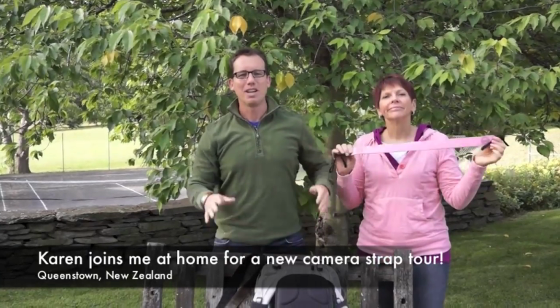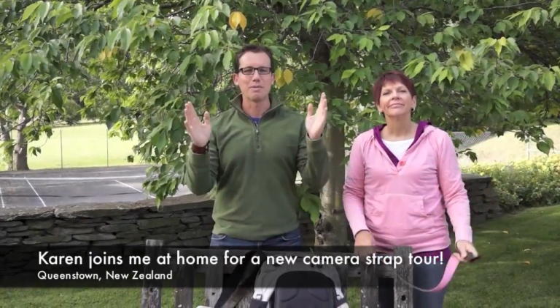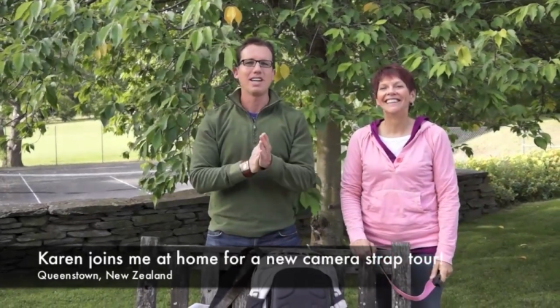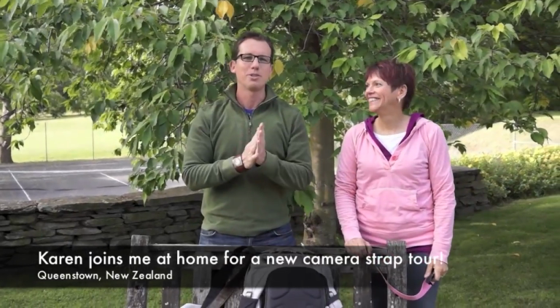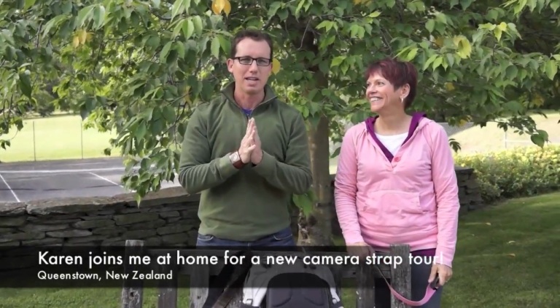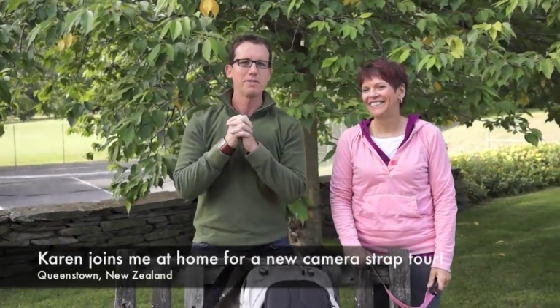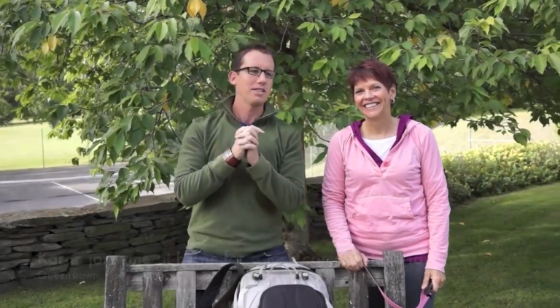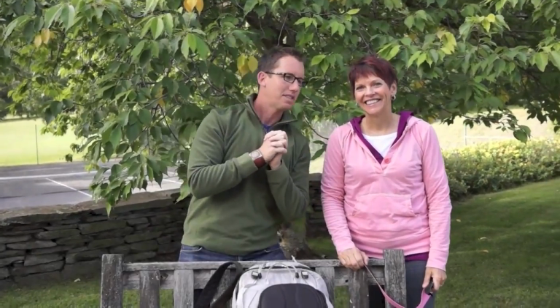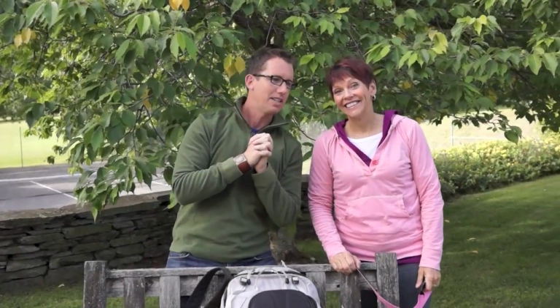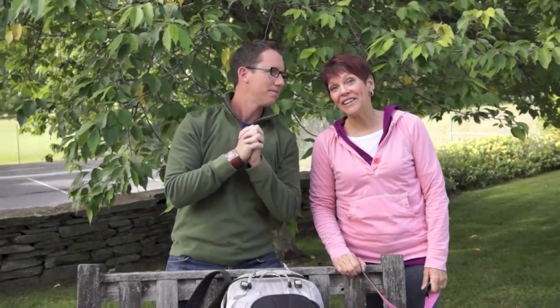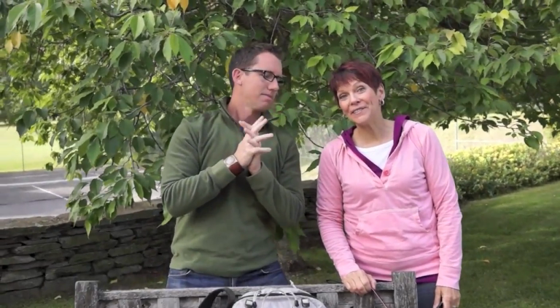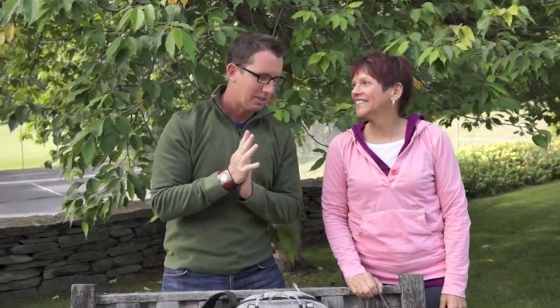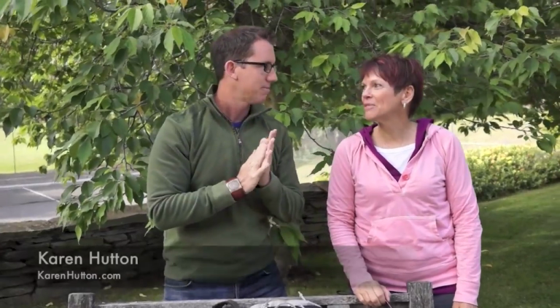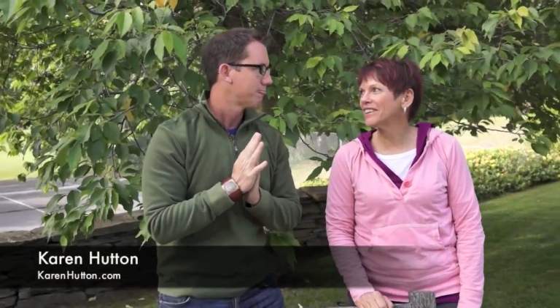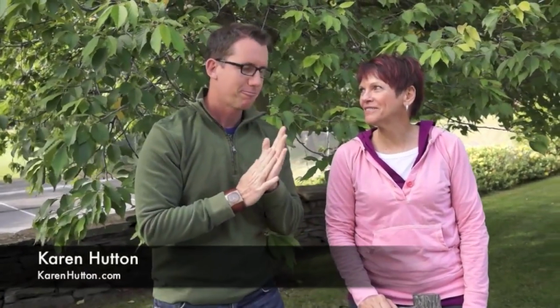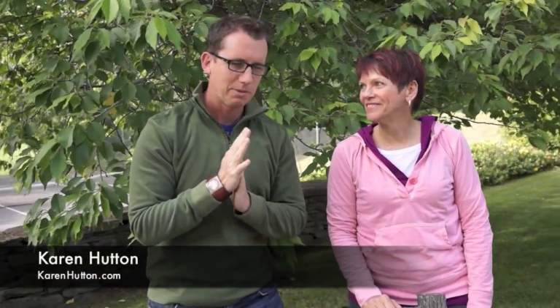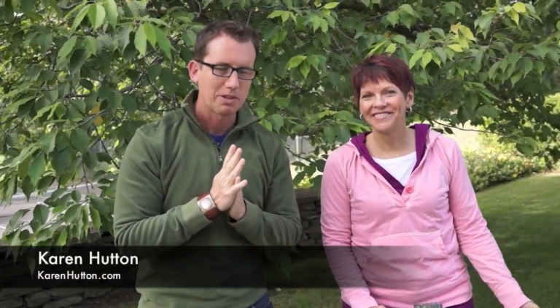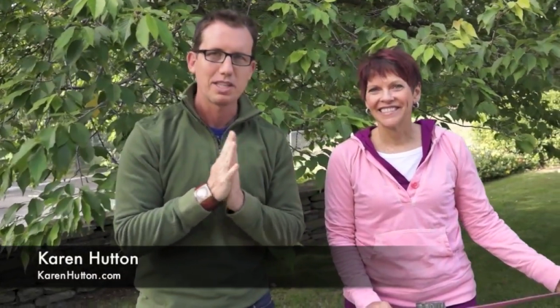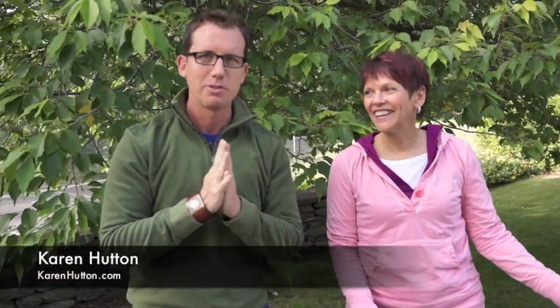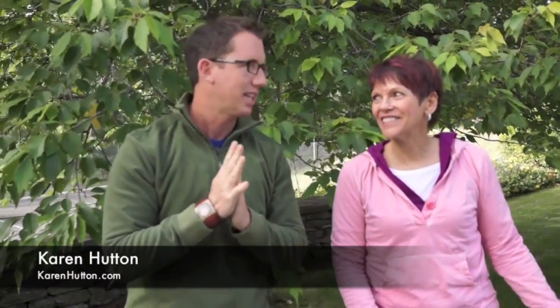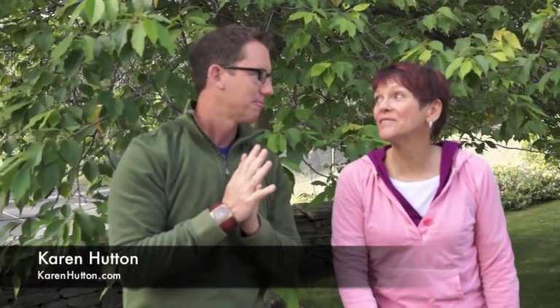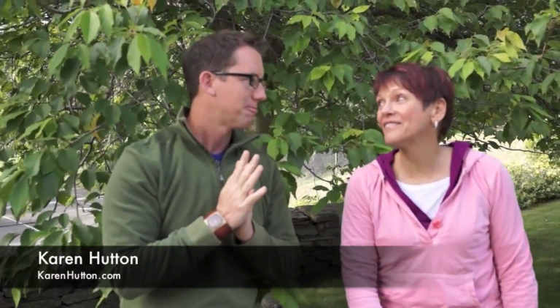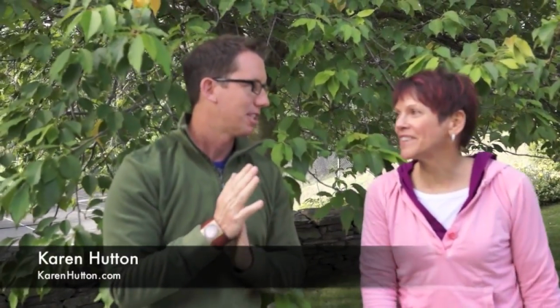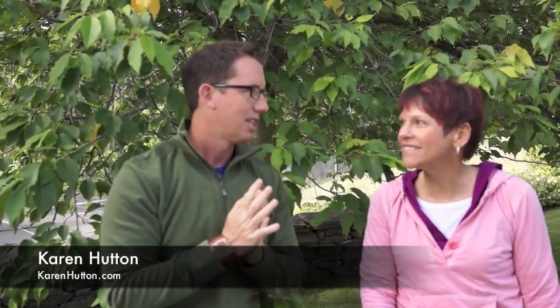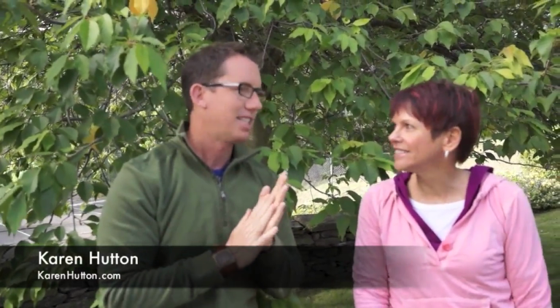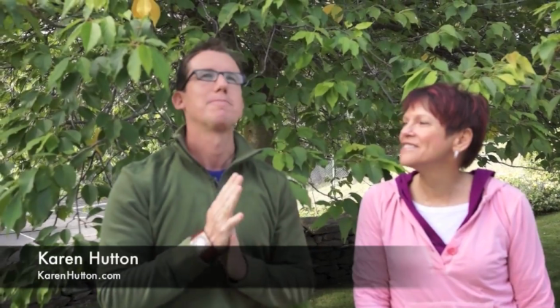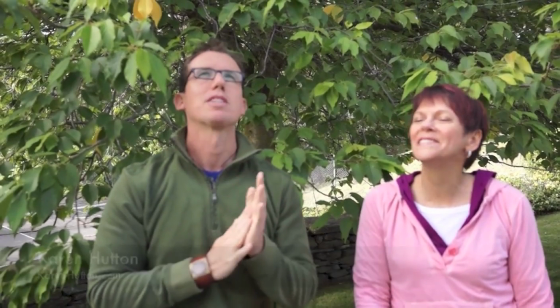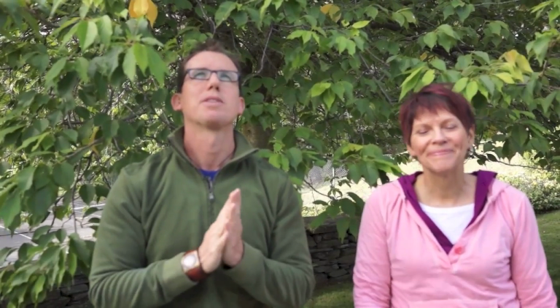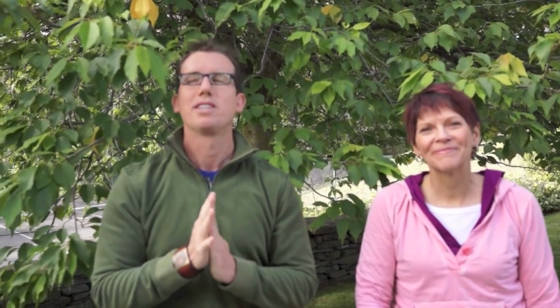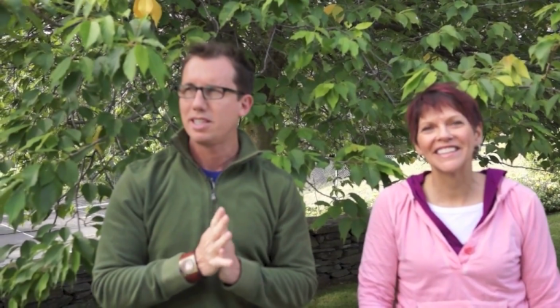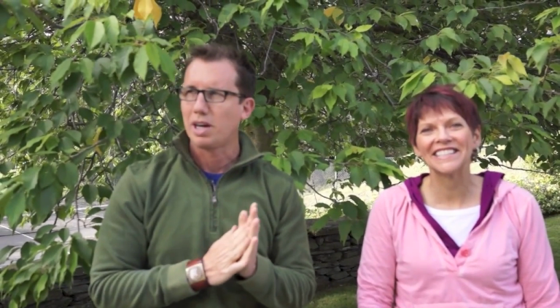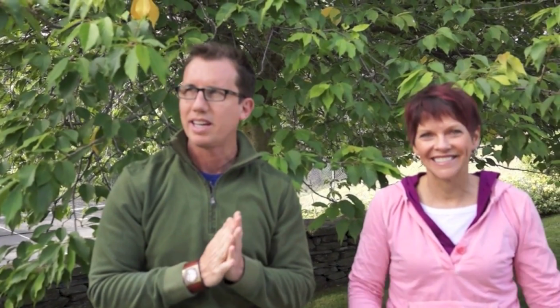Hello everybody. I am Trey Ratcliffe. This is Karen Hutton. How are you, Karen? I'm good, Trey. How are you? Fine. We've had a wonderful week here in New Zealand. It's been fantastic. That's what they say here is Y-I-S, Y-I-S.